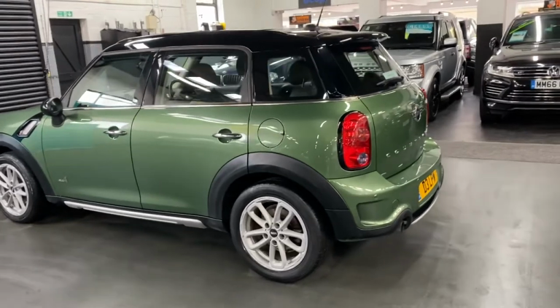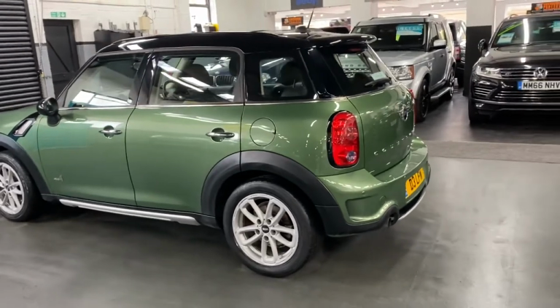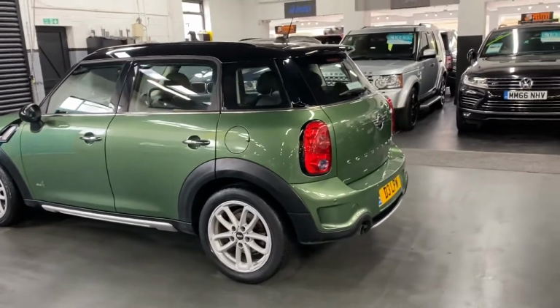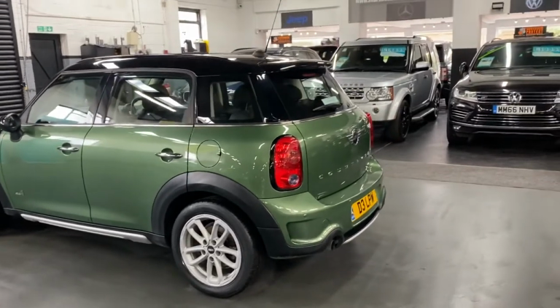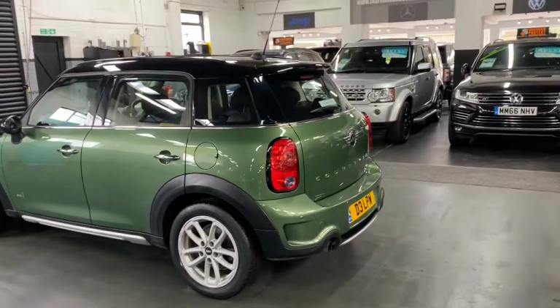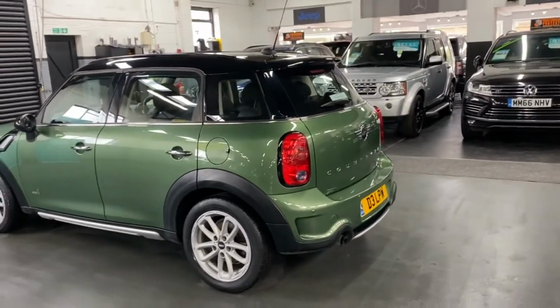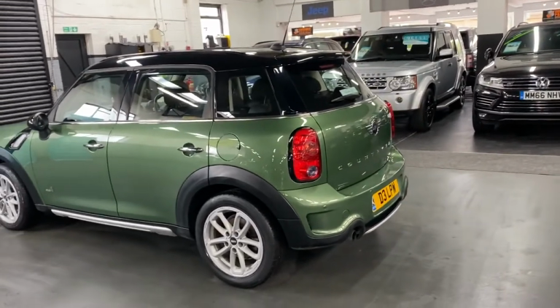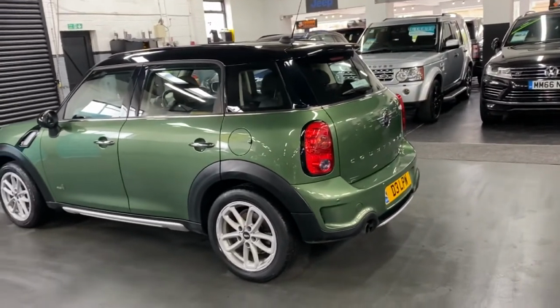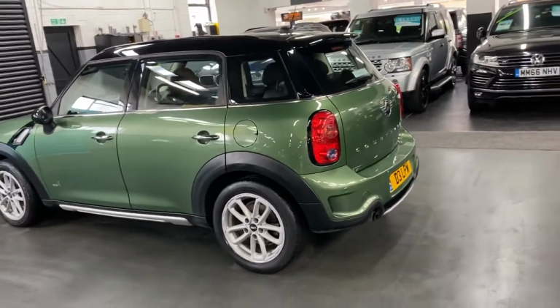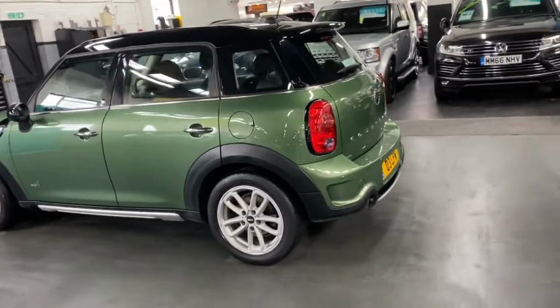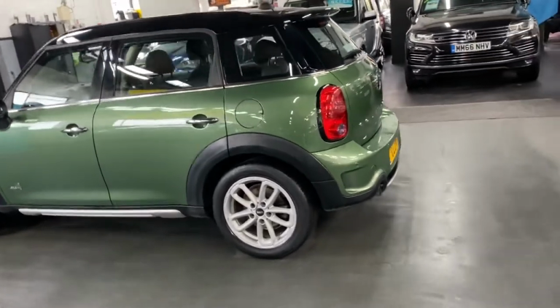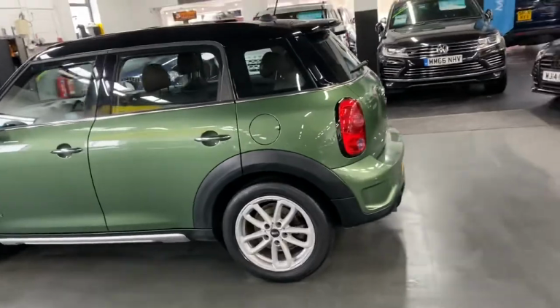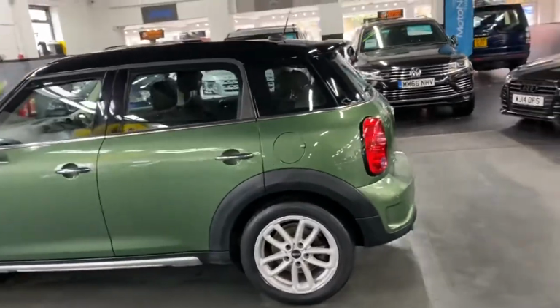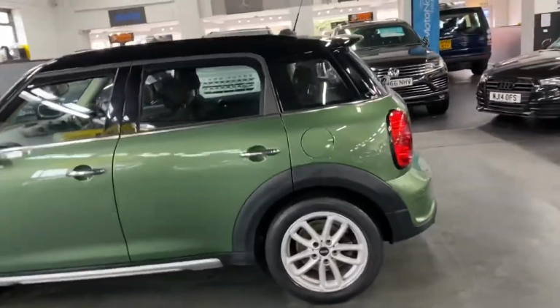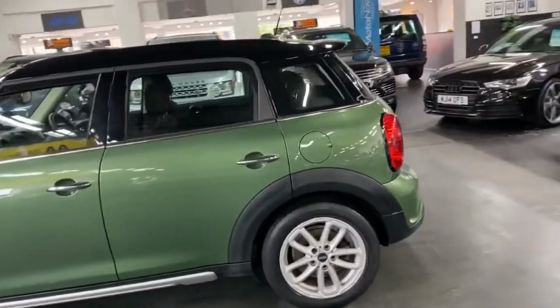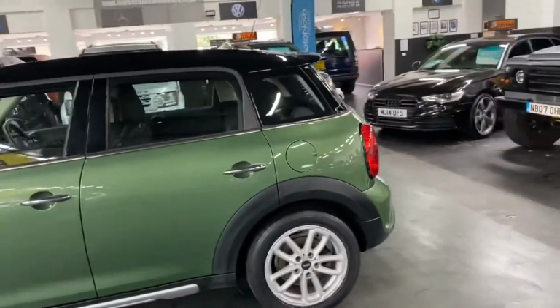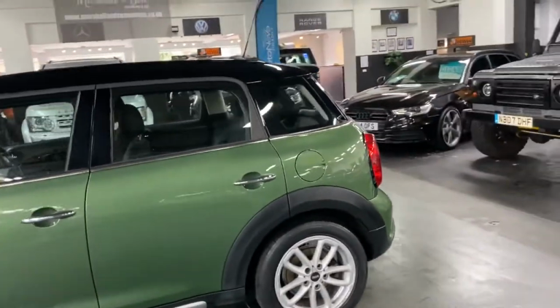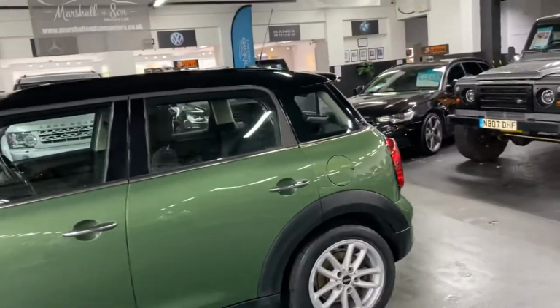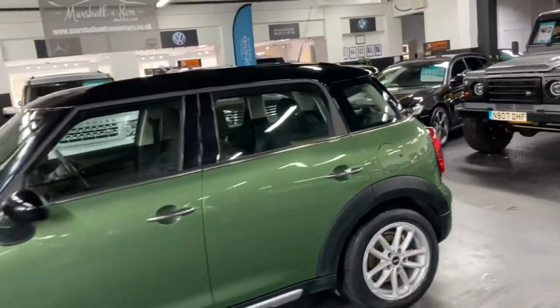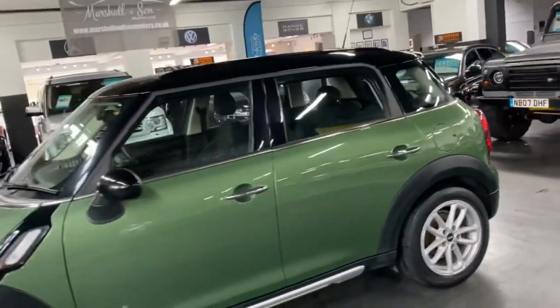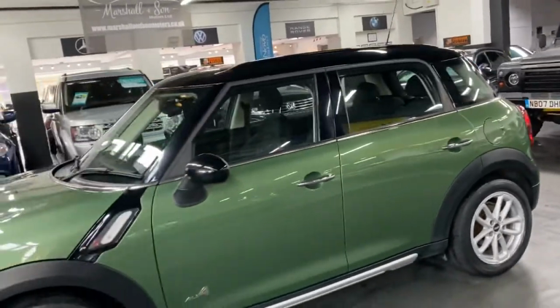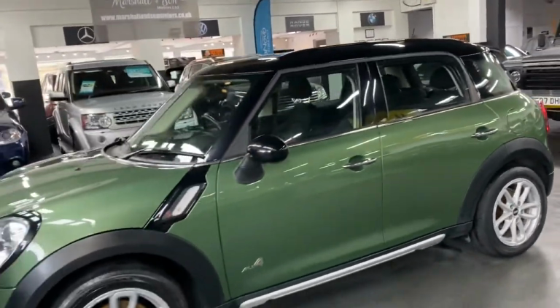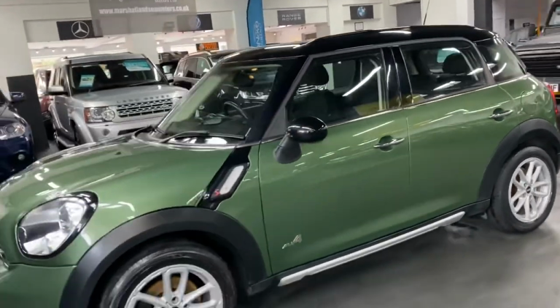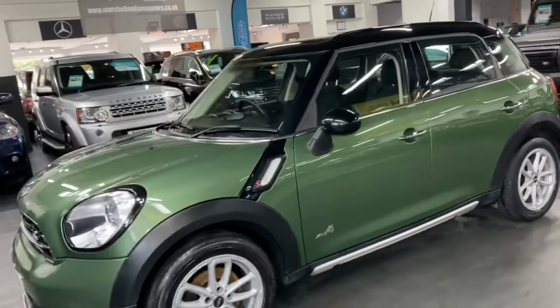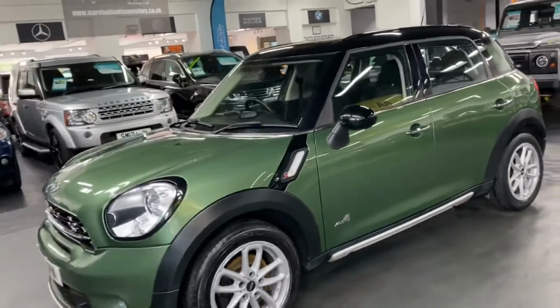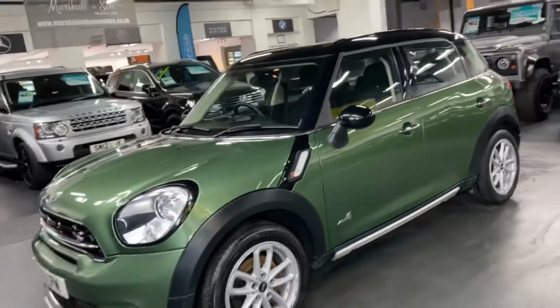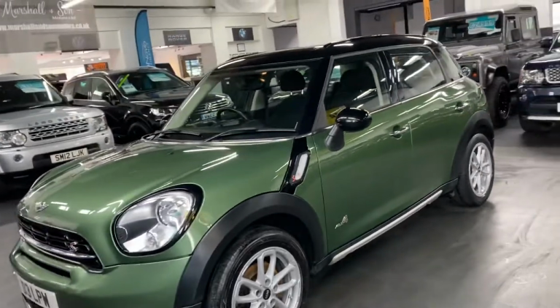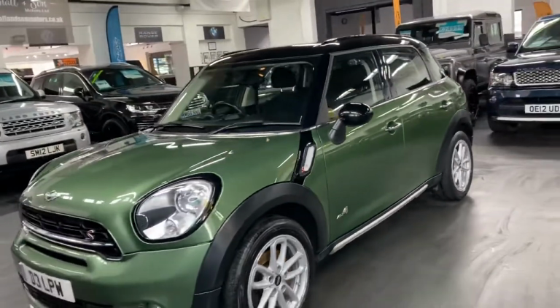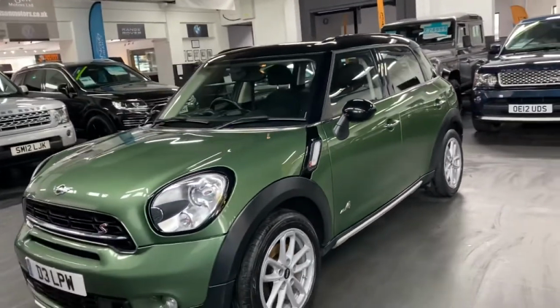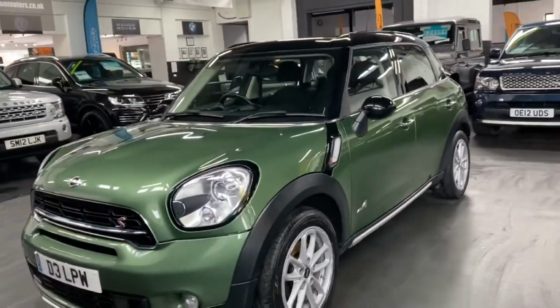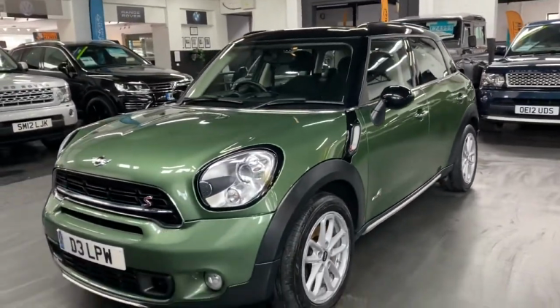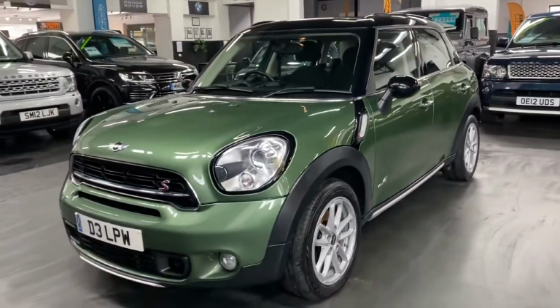Being the S, you get the slightly different front and rear bumpers as well as the side skirts, which just gives it that slightly more aggressive look, with a rear spoiler also. This one's also got the auto Xenon headlight upgrade, which is a nice upgrade and actually makes a big difference on the headlights.